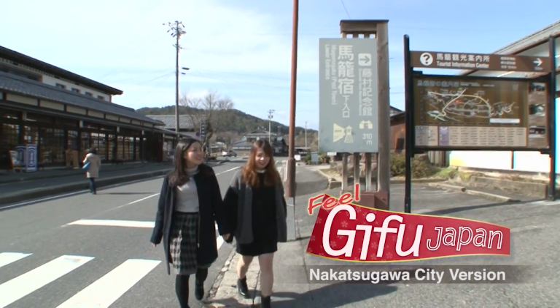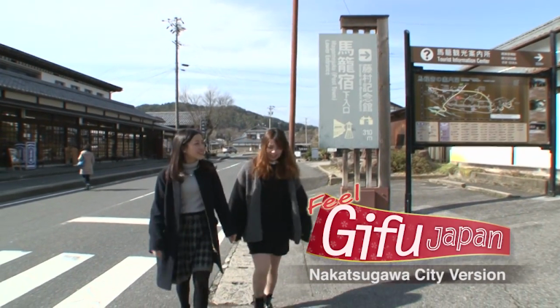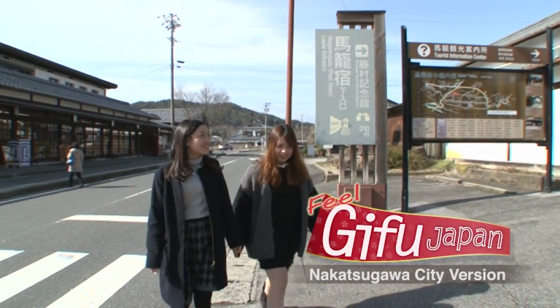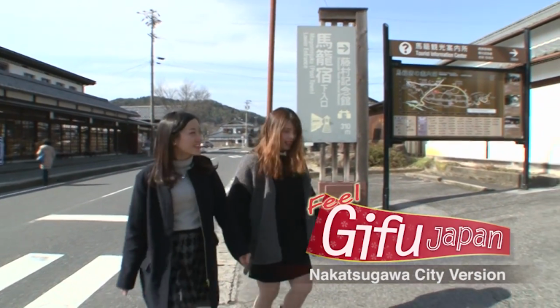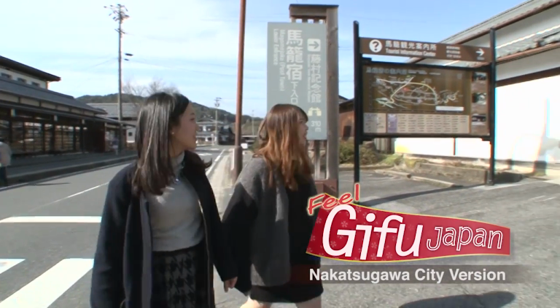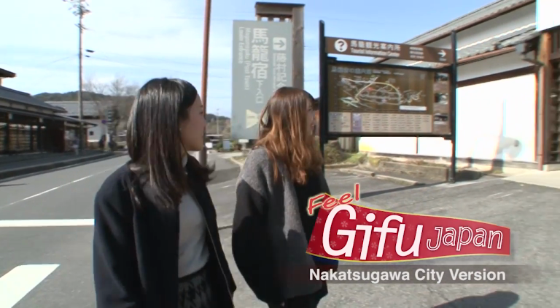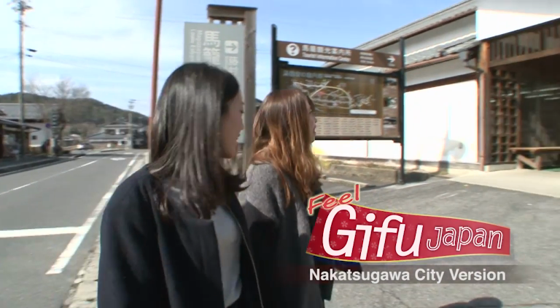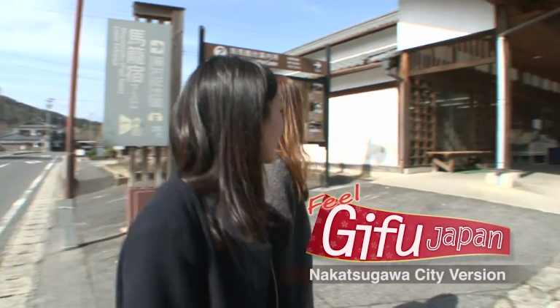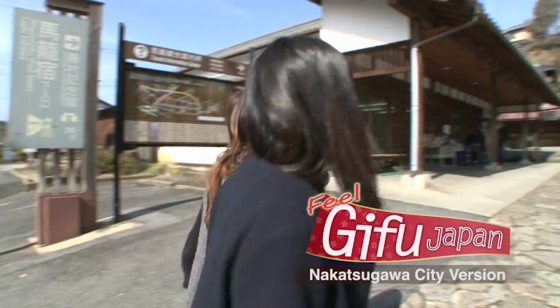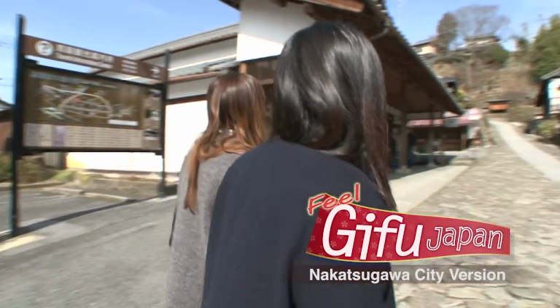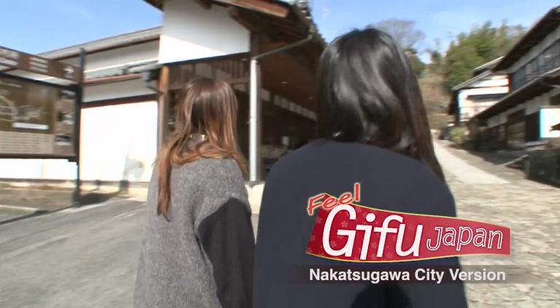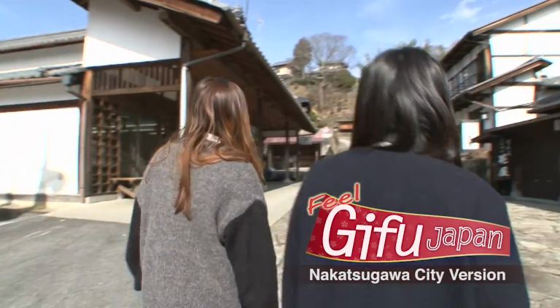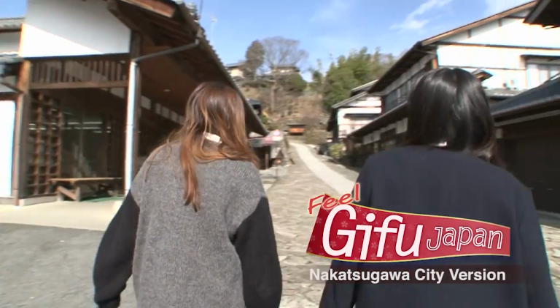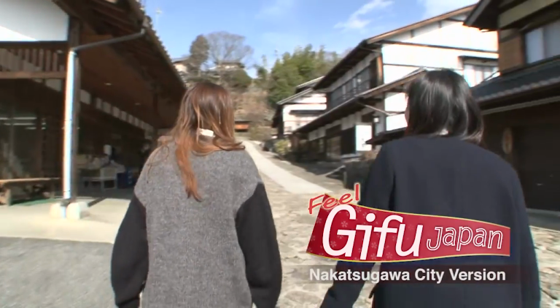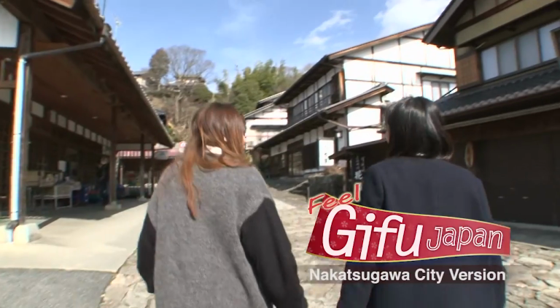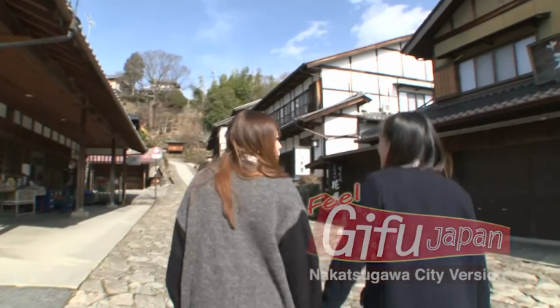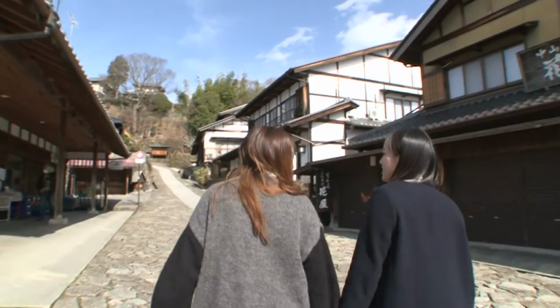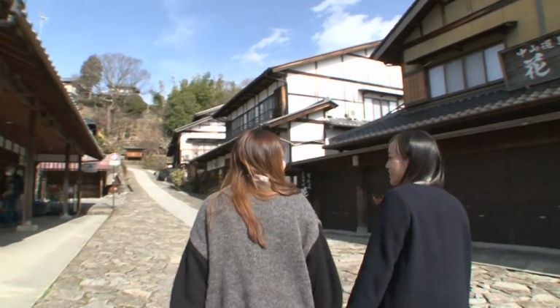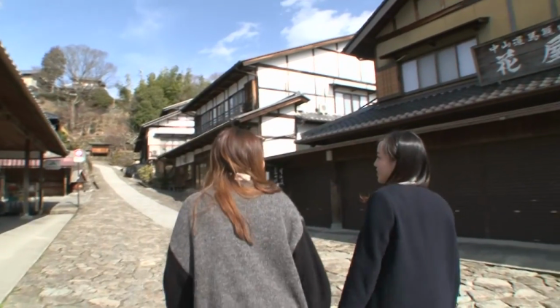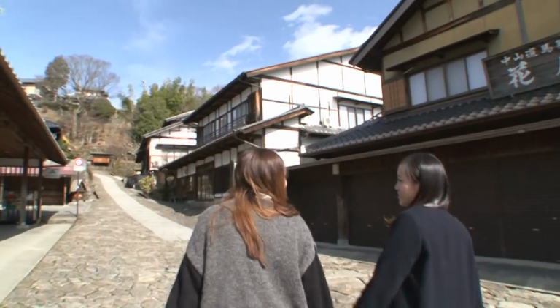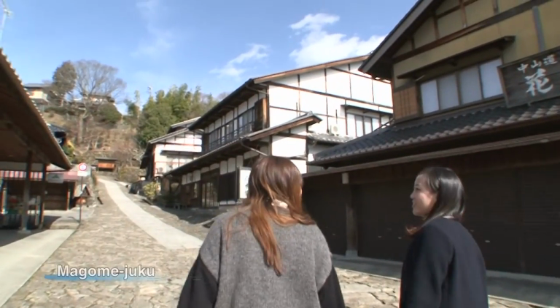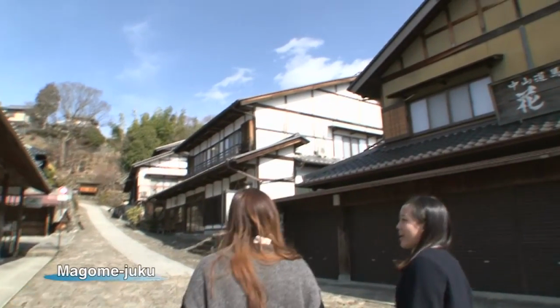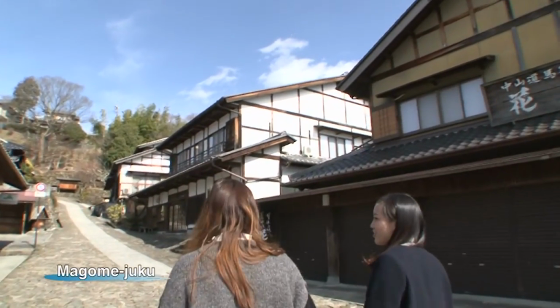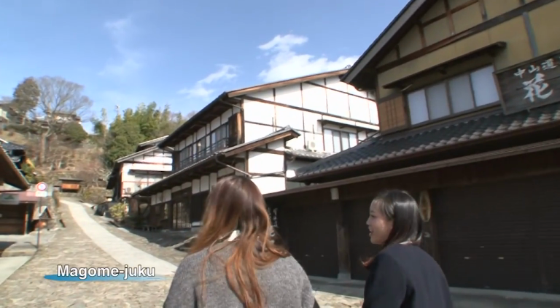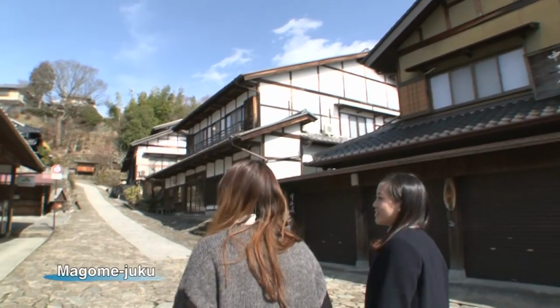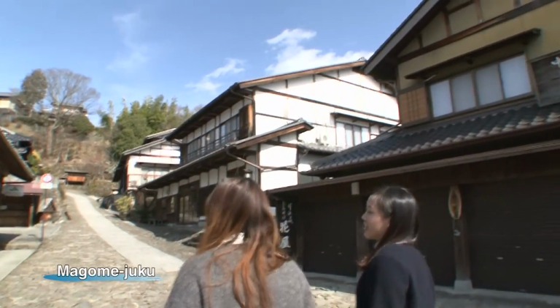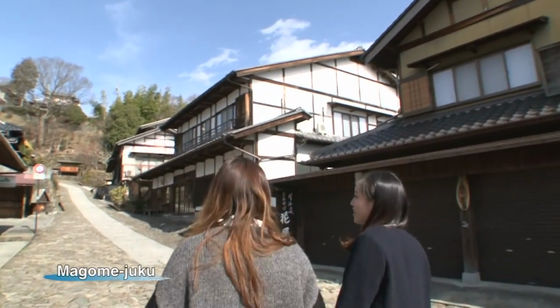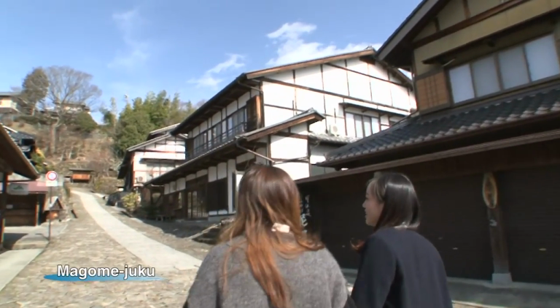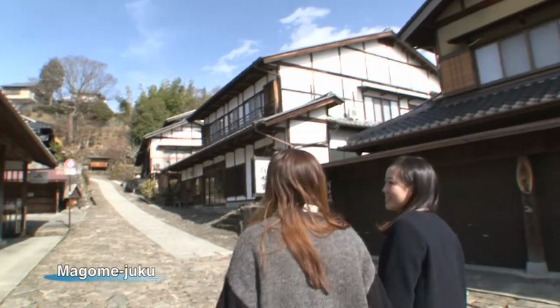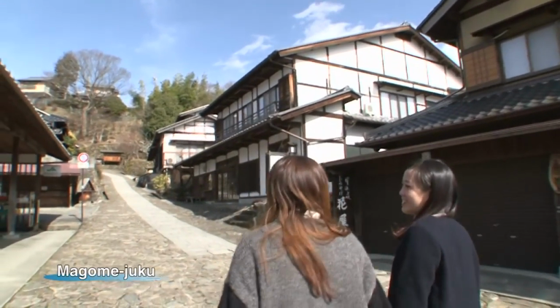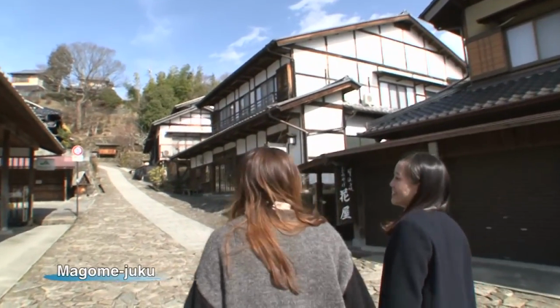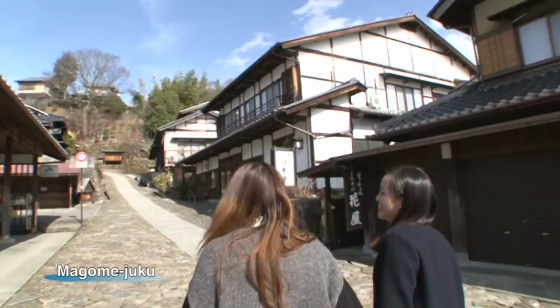Our two travelers to Gifu are international exchange students. Today they're in Magomejuku, a historic post station about 400 years old.